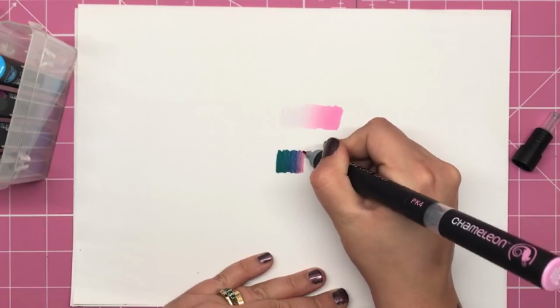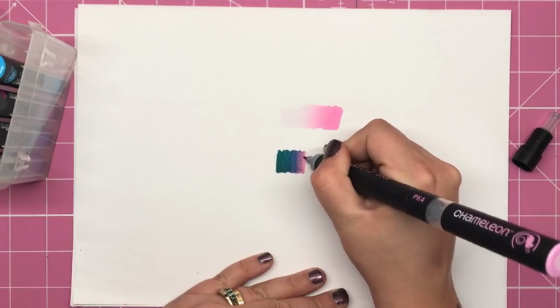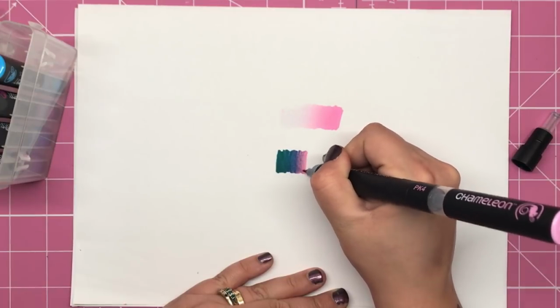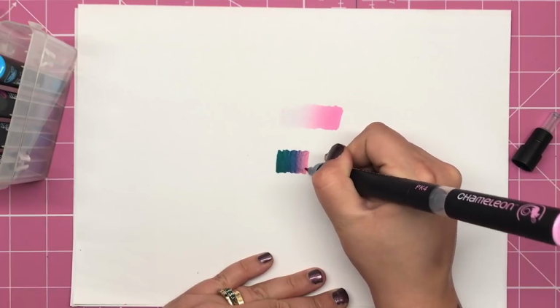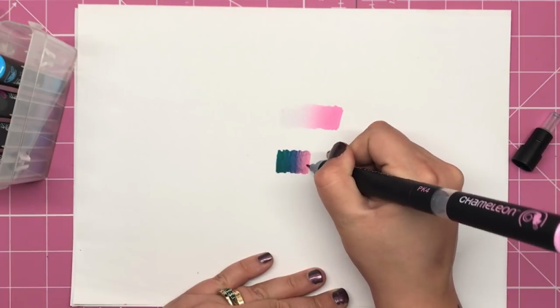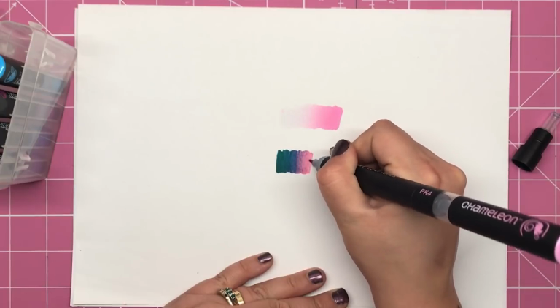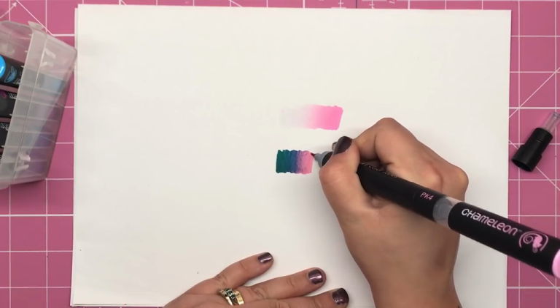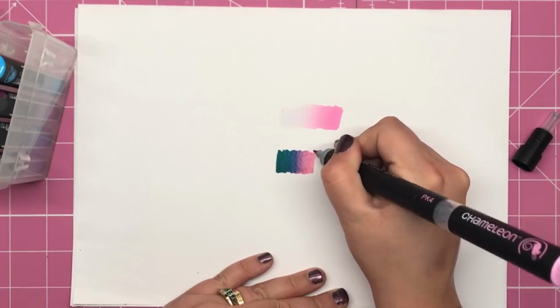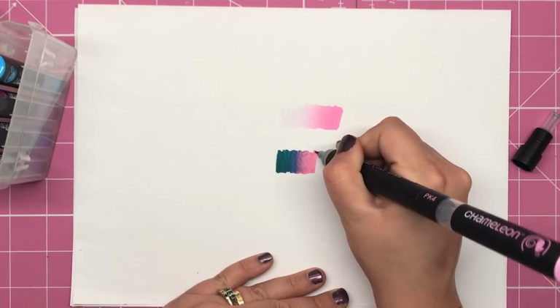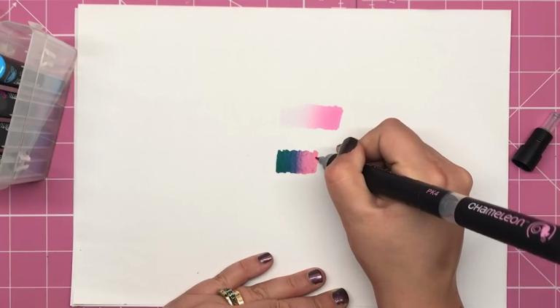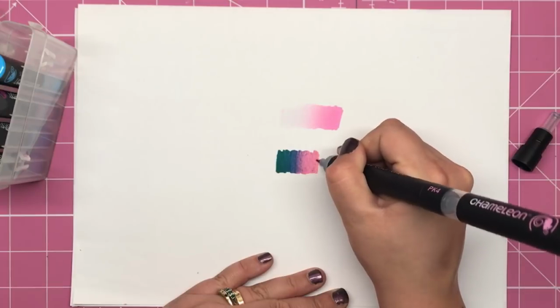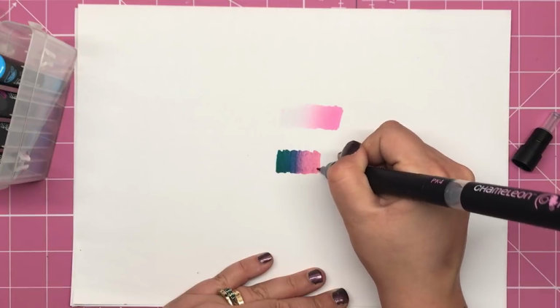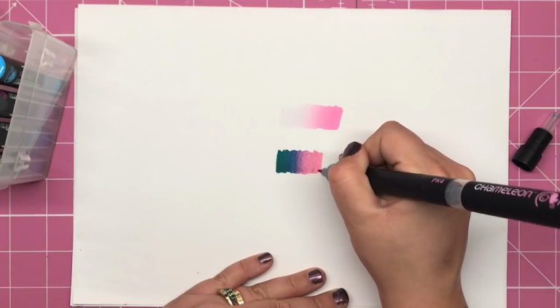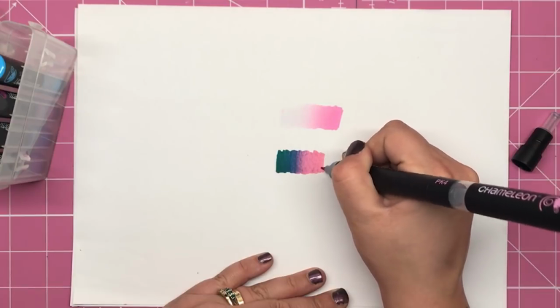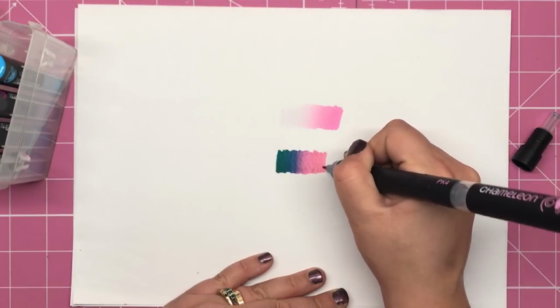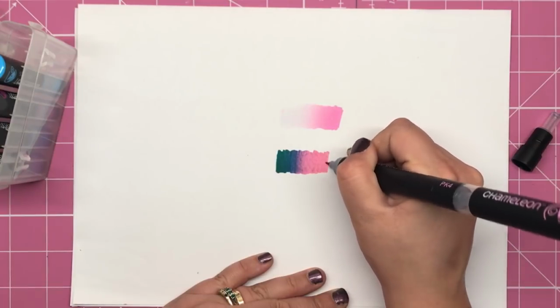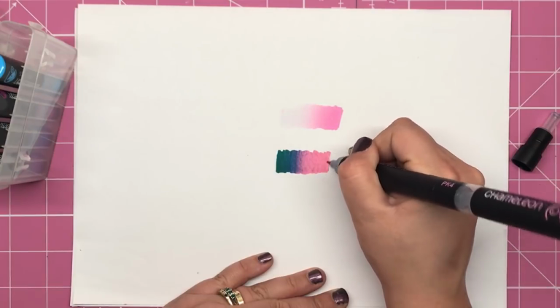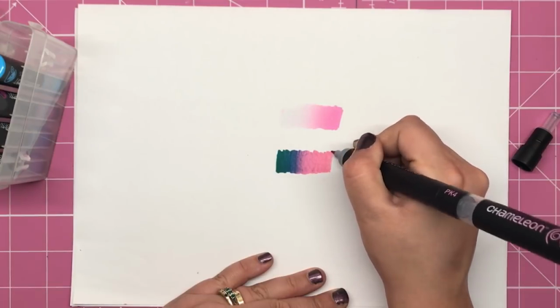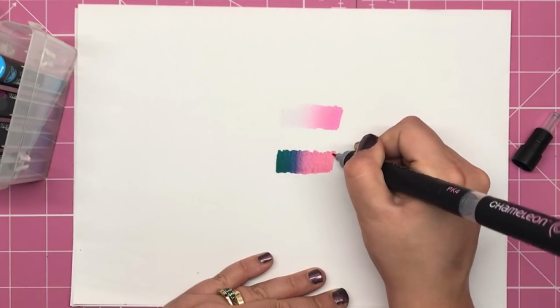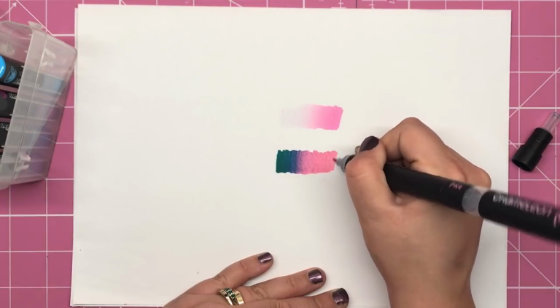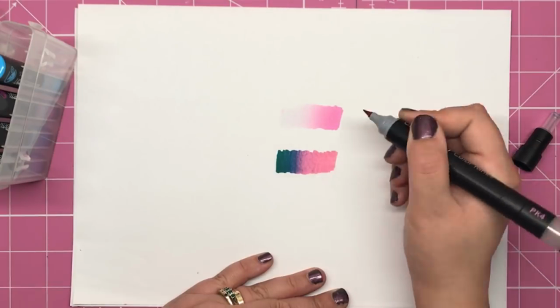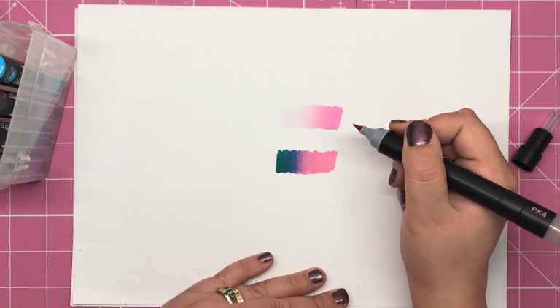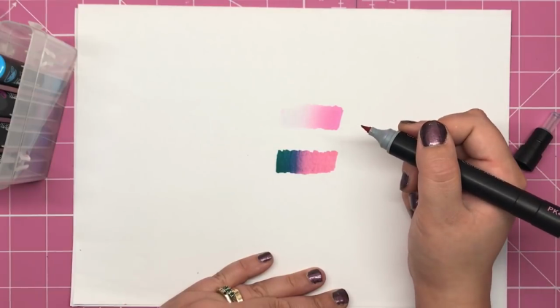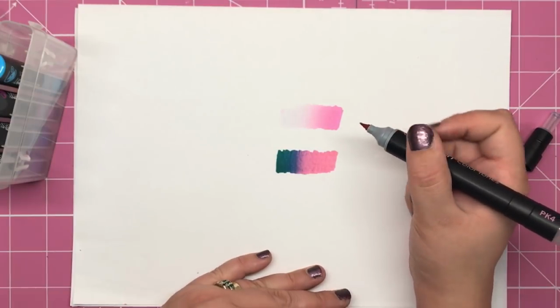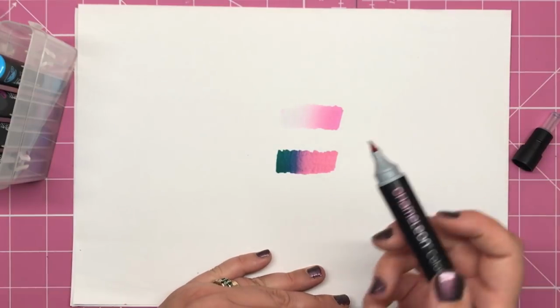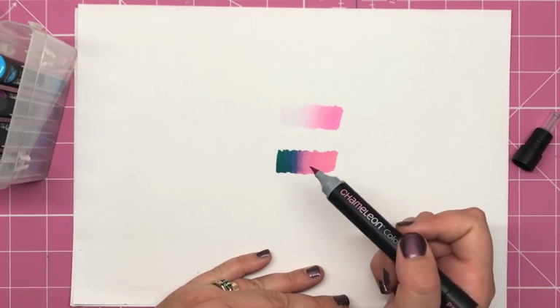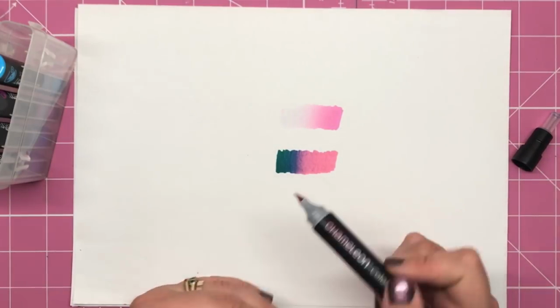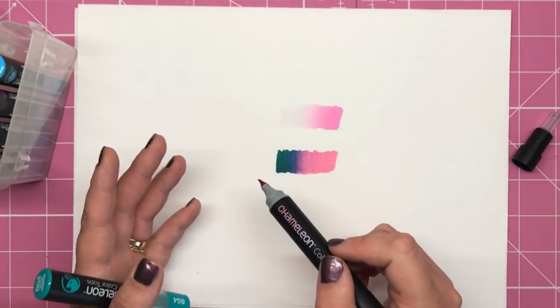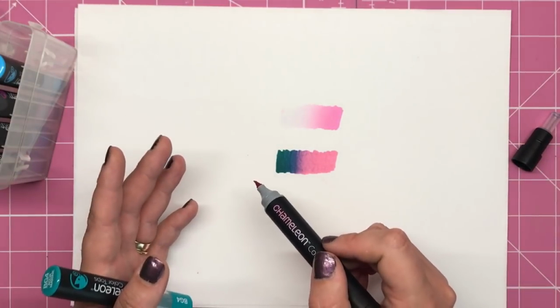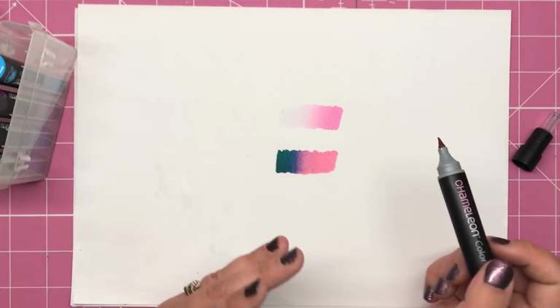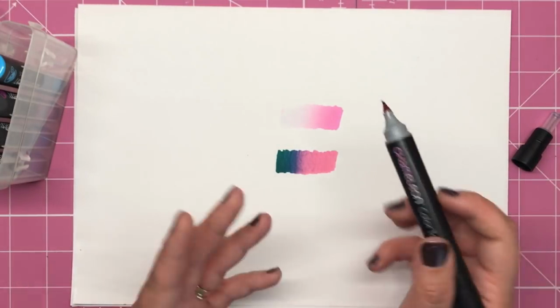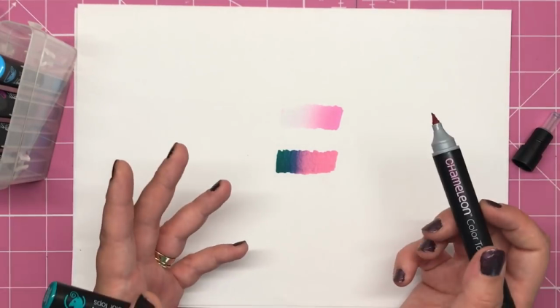Now remember this should be Peony Pink, but it's actually coming out pure aquamarine, and then as we go along we're getting lighter and lighter until we get that completely saturated pink back. So you can see how you can actually go from one side of the colour wheel to another in one pen.